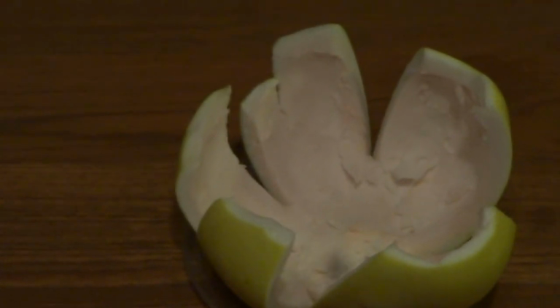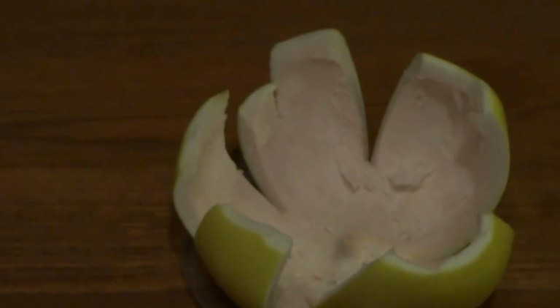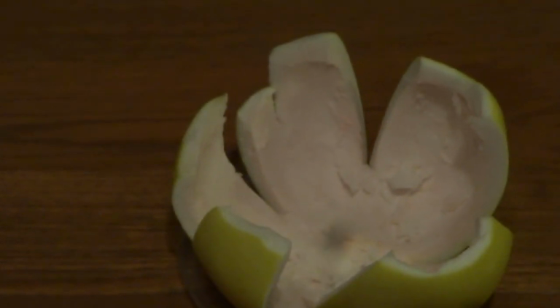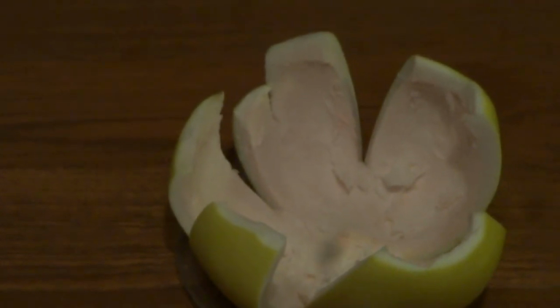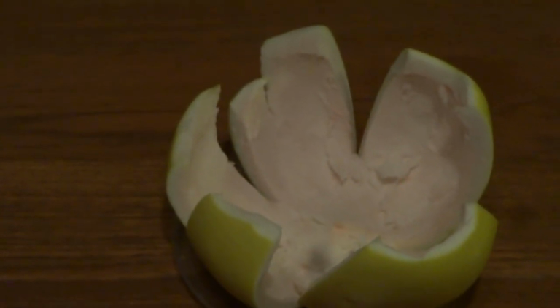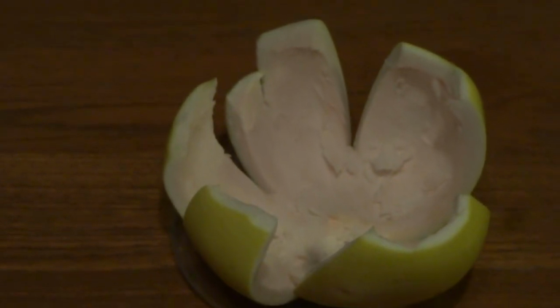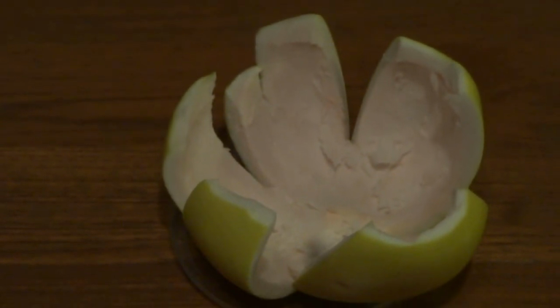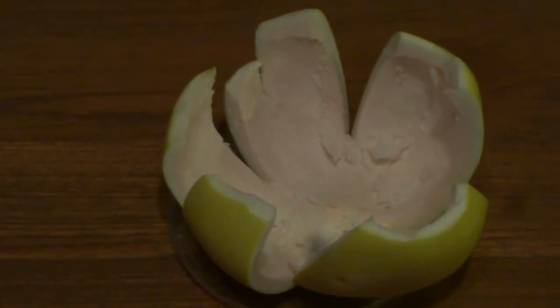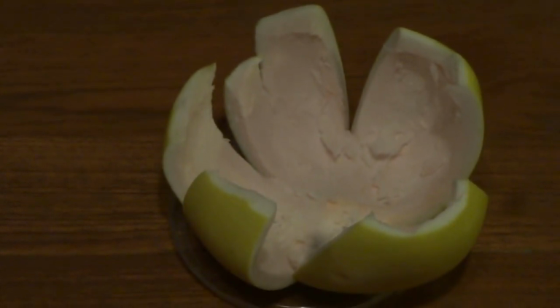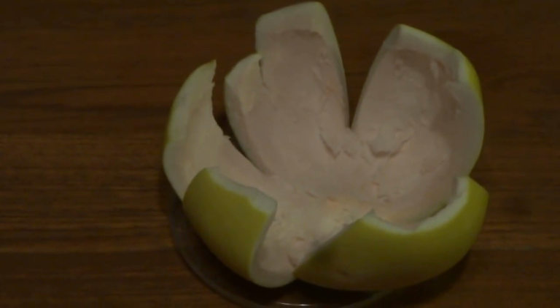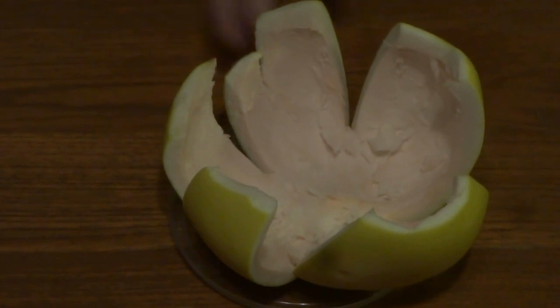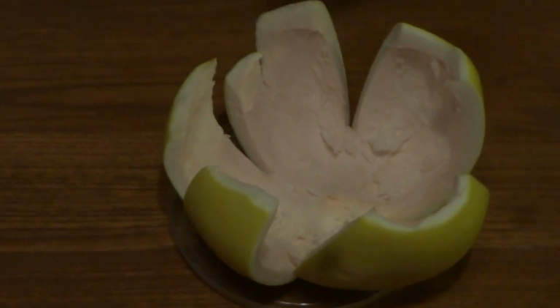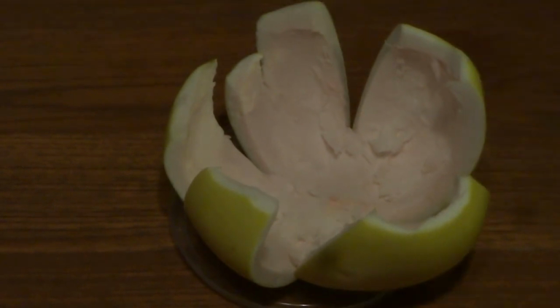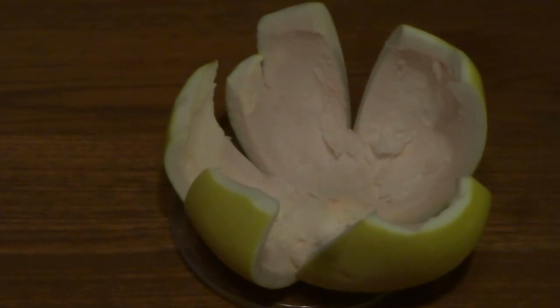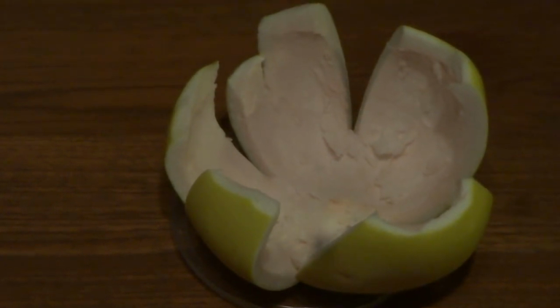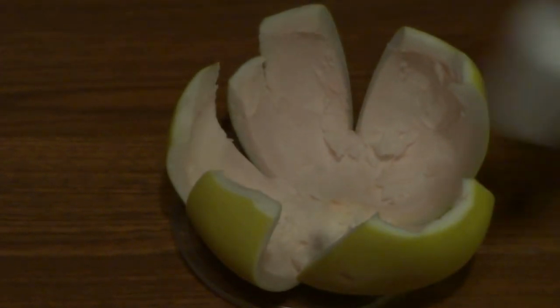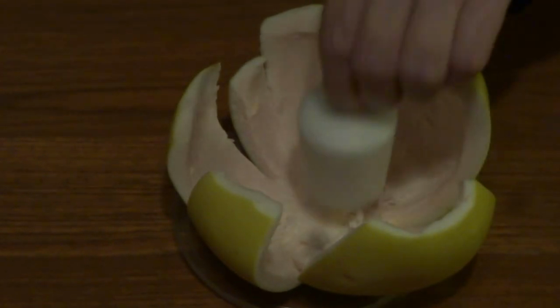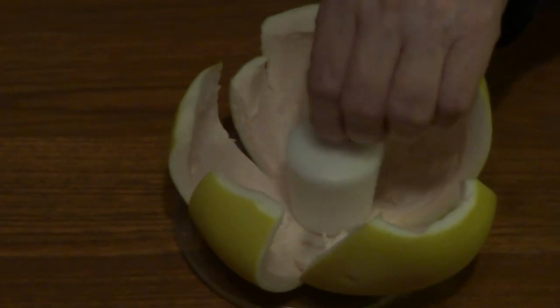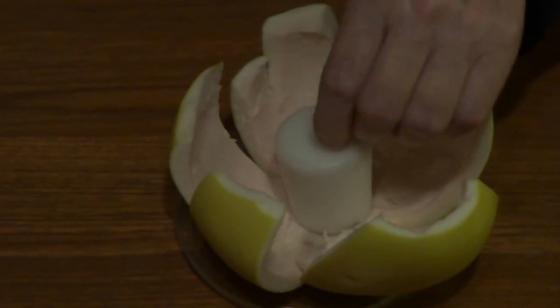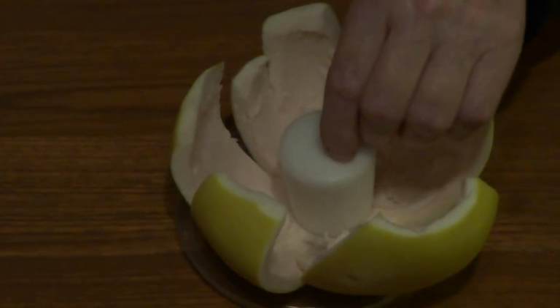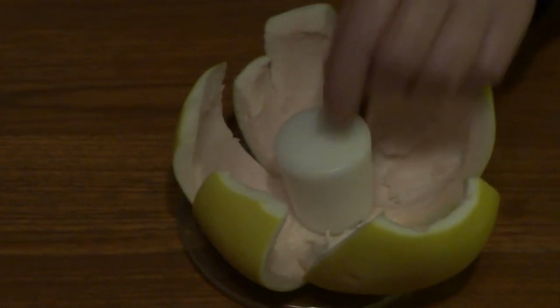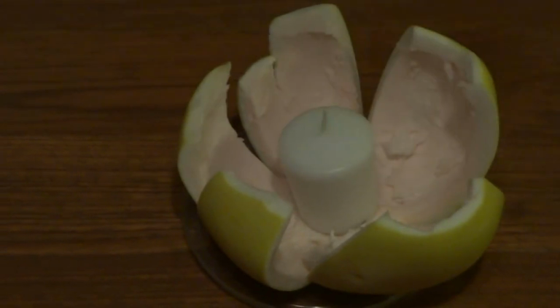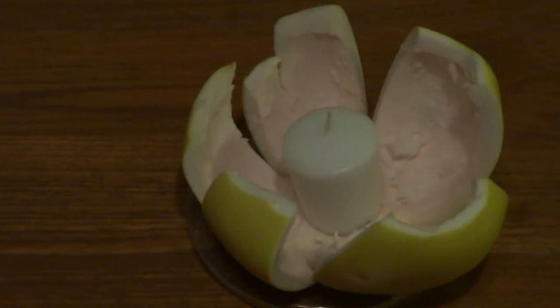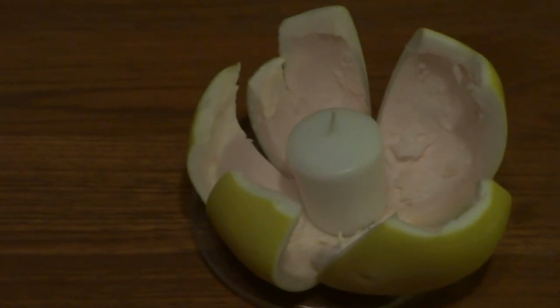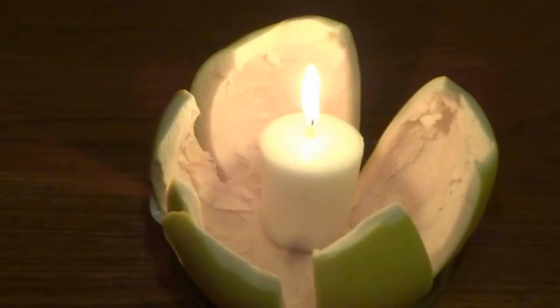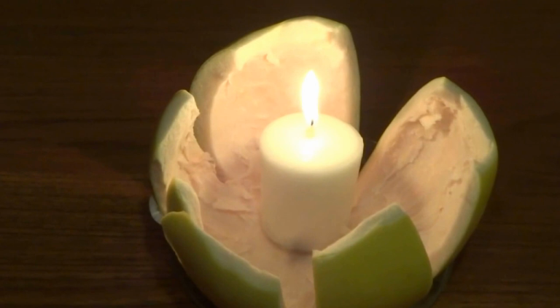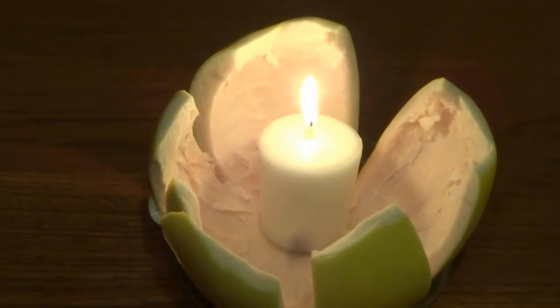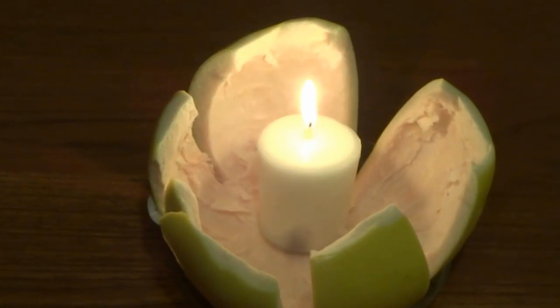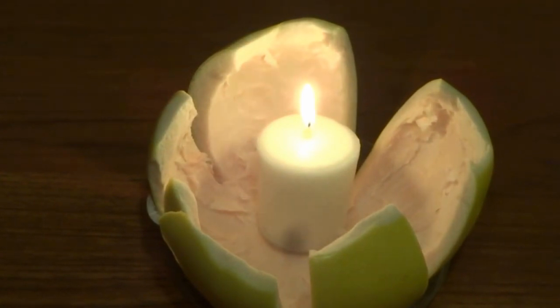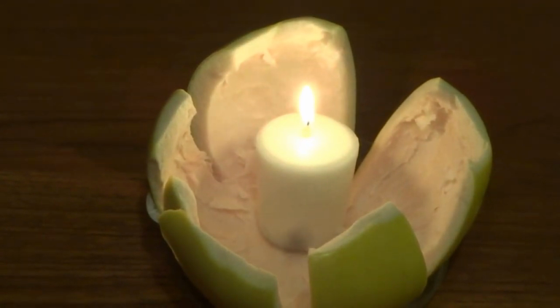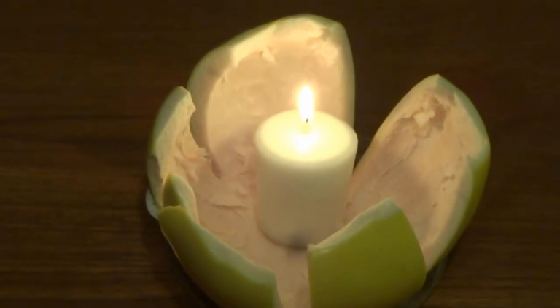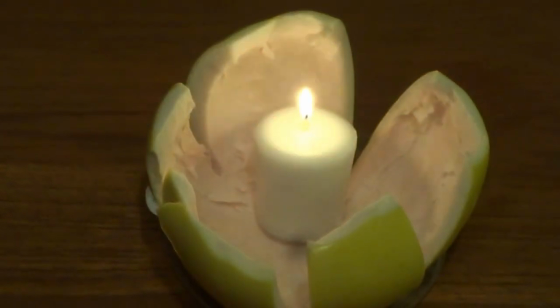Step two: get a candle that will fit inside the pomelo. Enjoy the citrus smell.